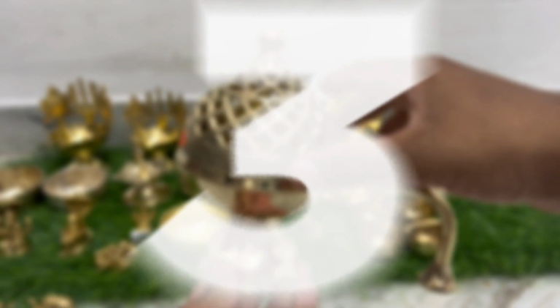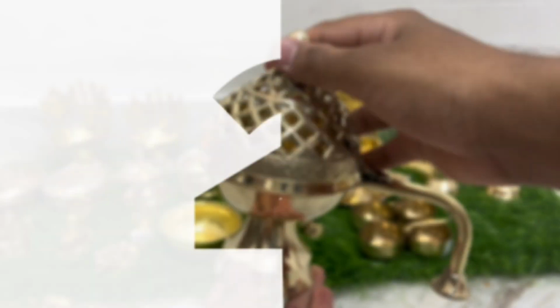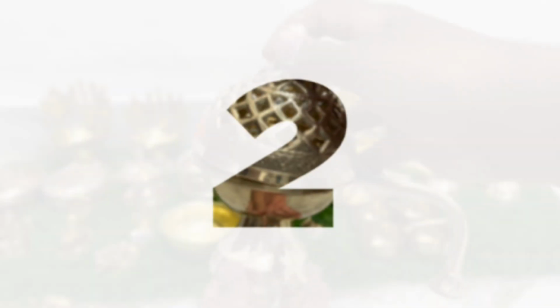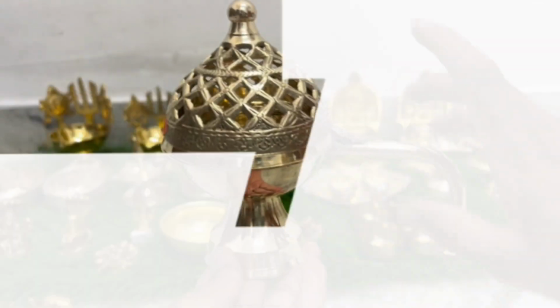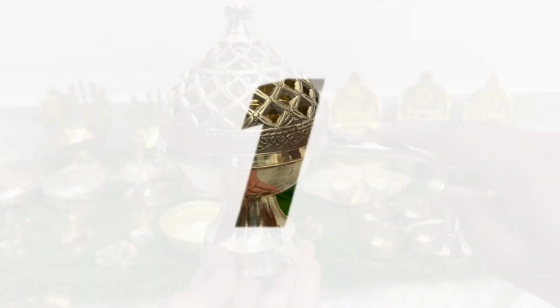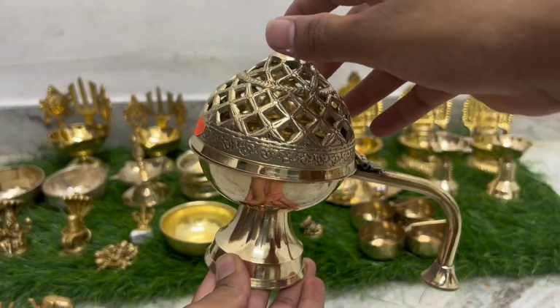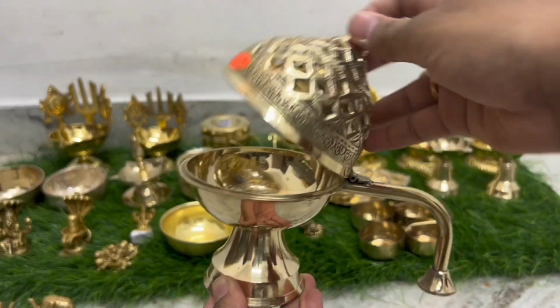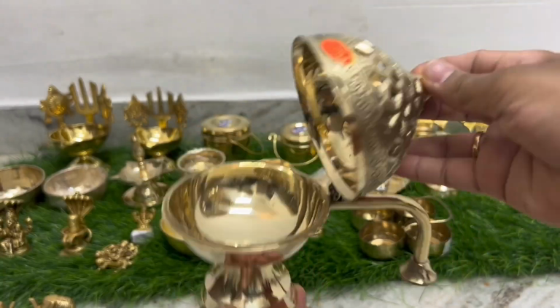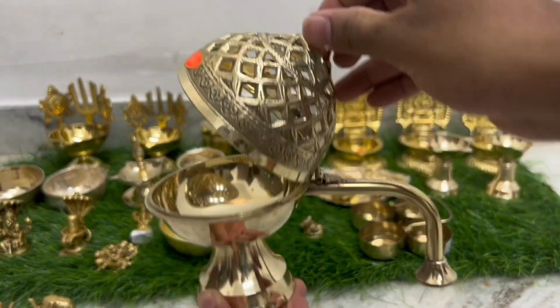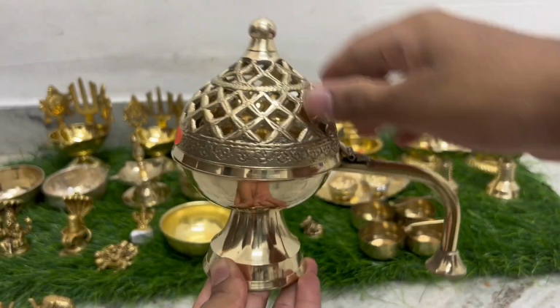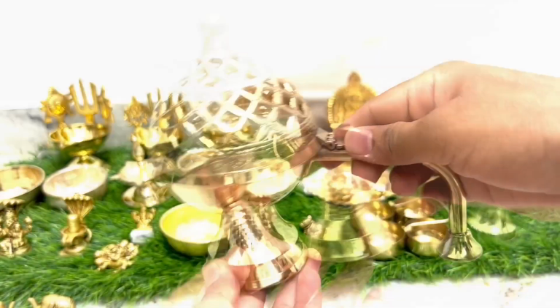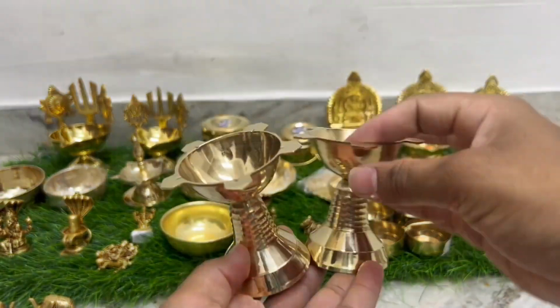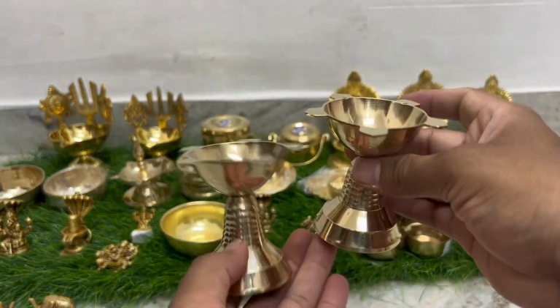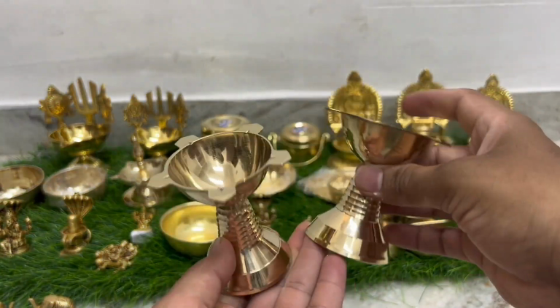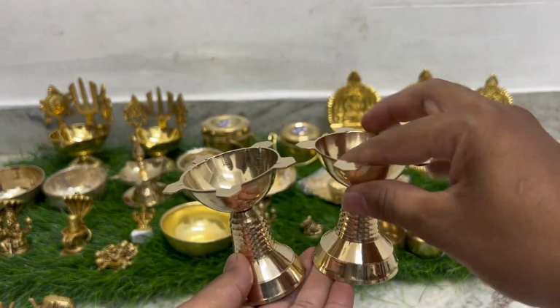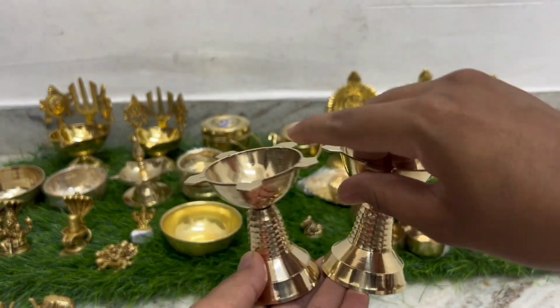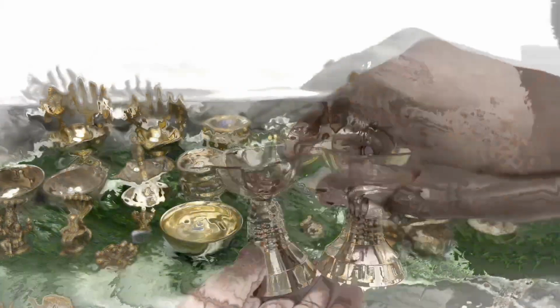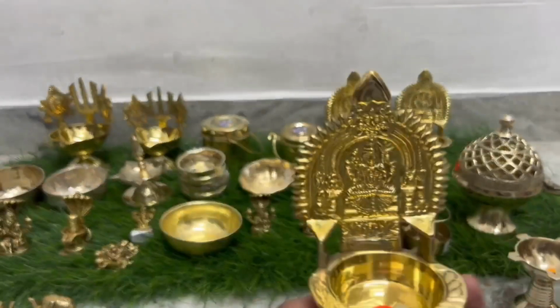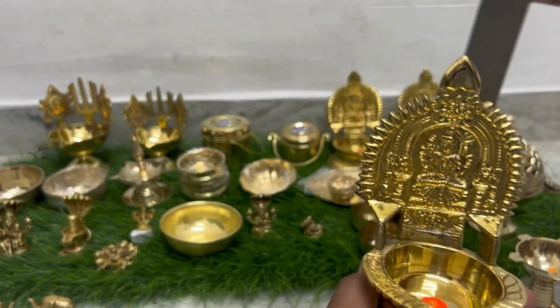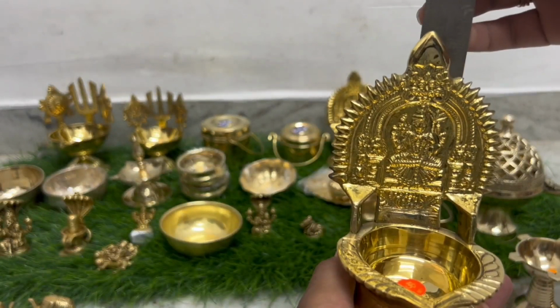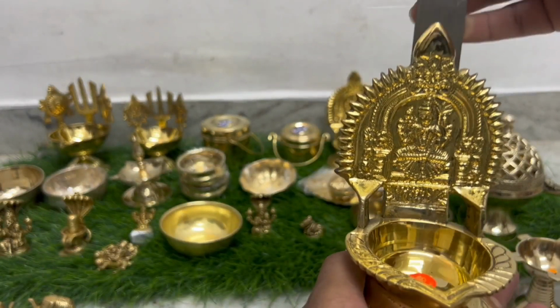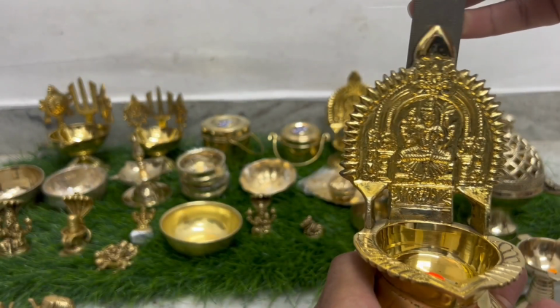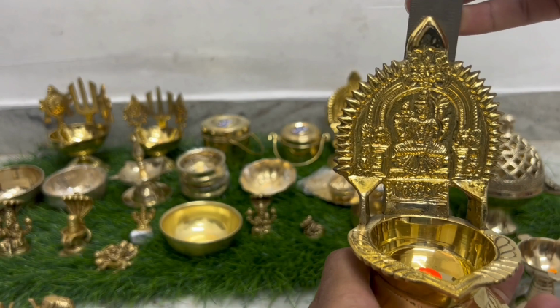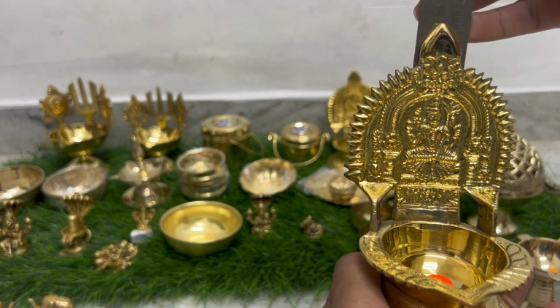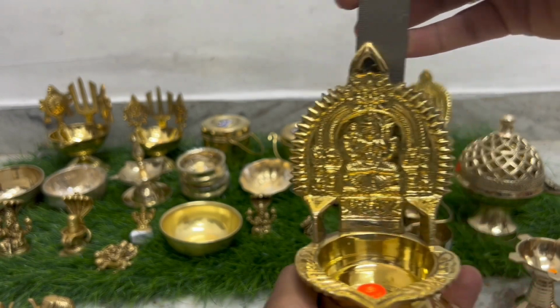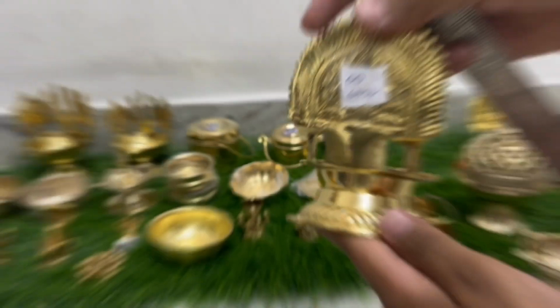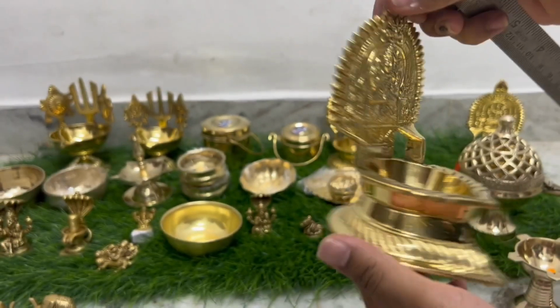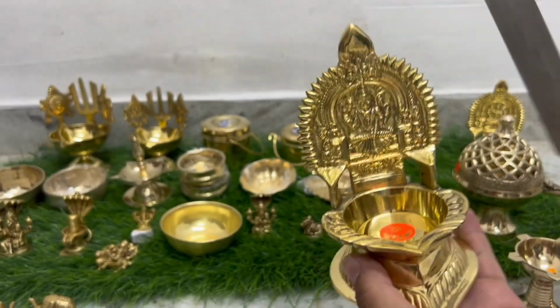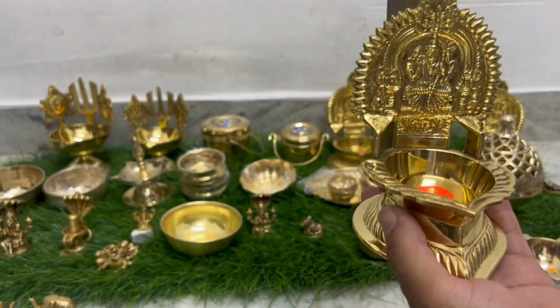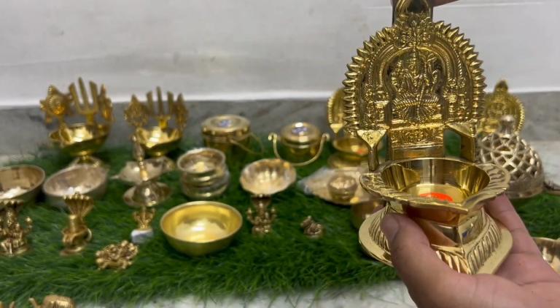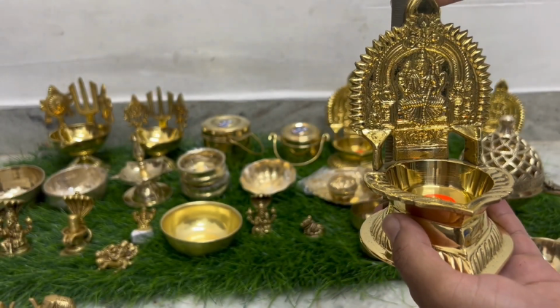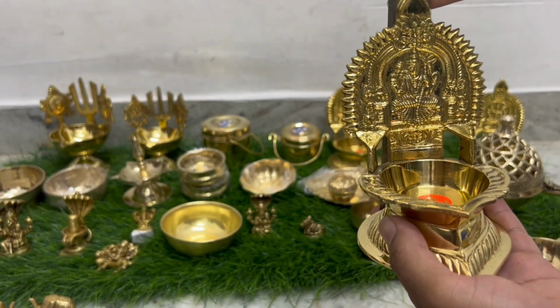Hello everyone, welcome back to Spiritual Pooja Samagiri. We are showing our products here. Completely Kamakshi, 3 sizes available, and star Dhoobdhan, and Antique Finishing. And Shivalingam.